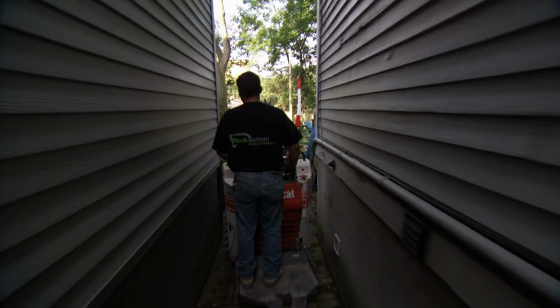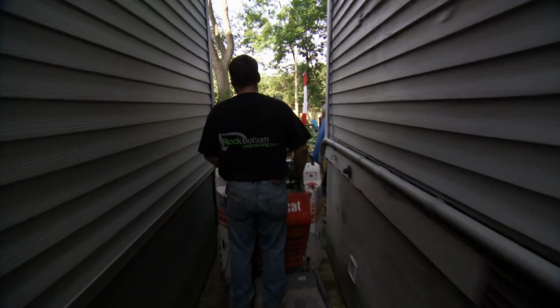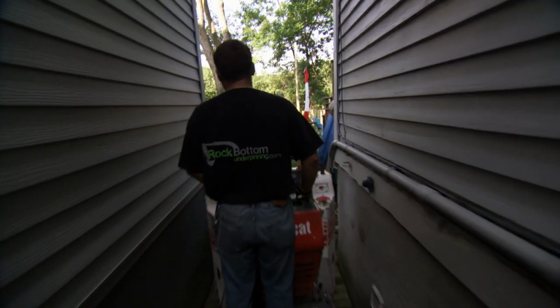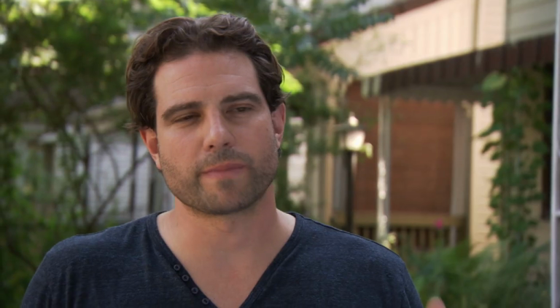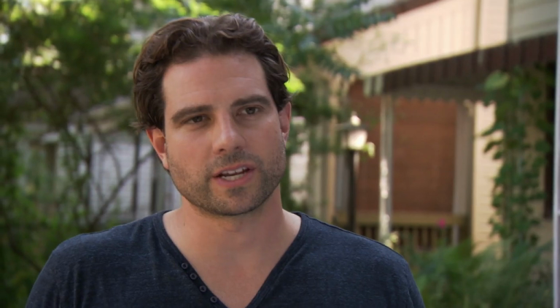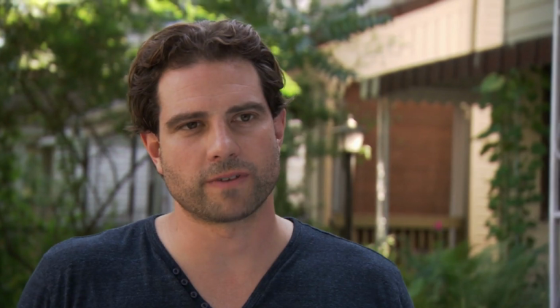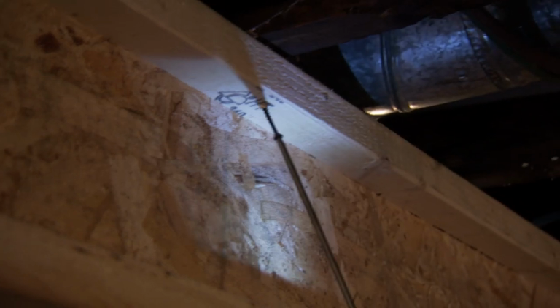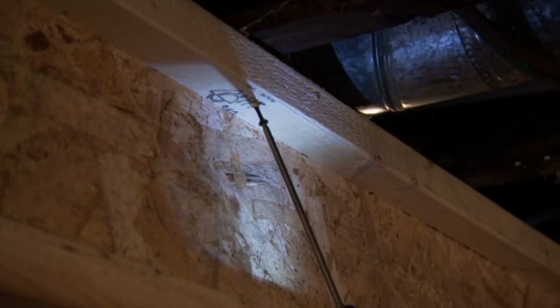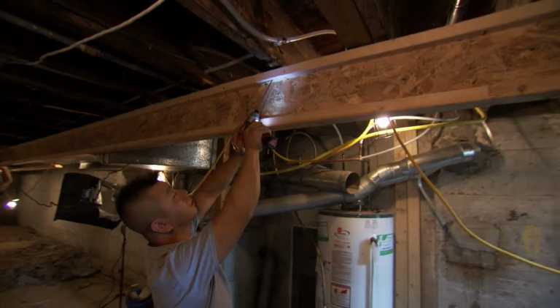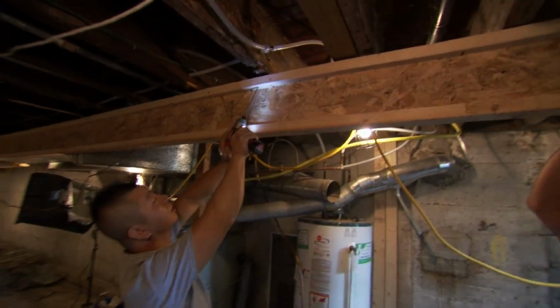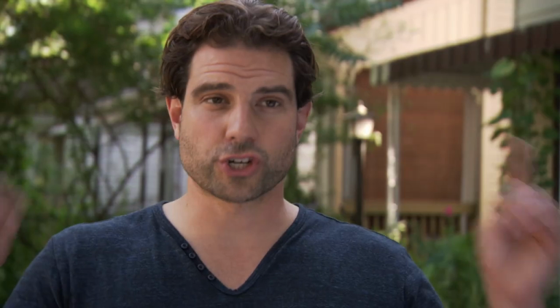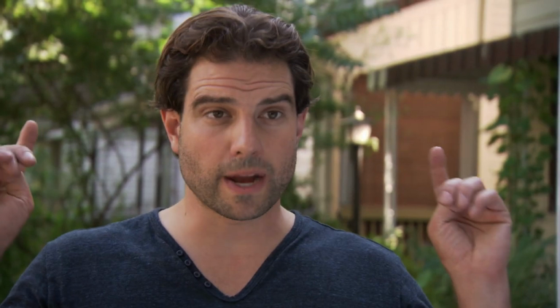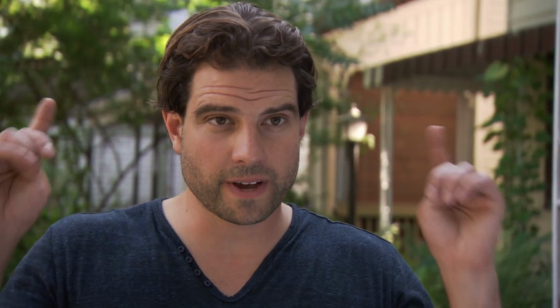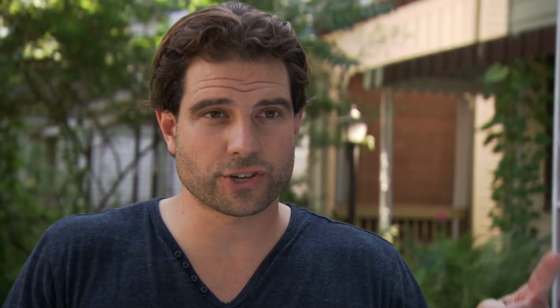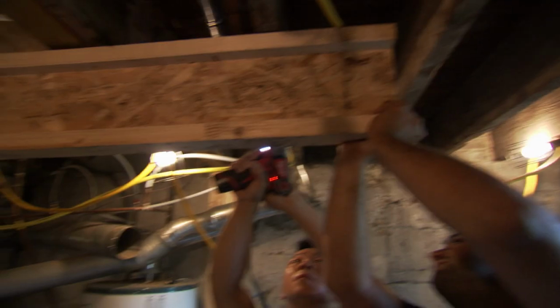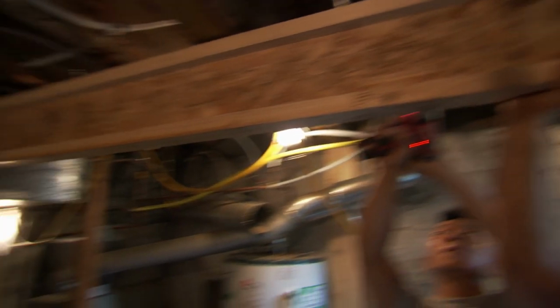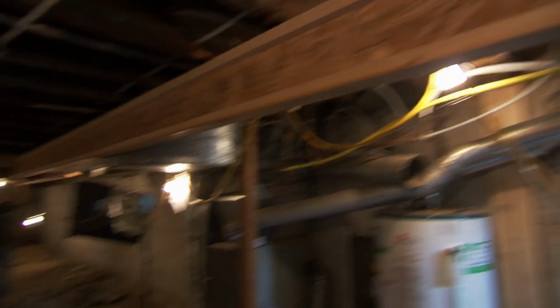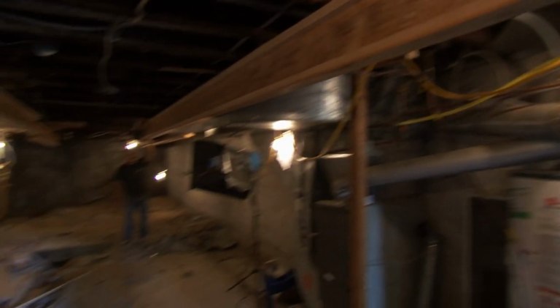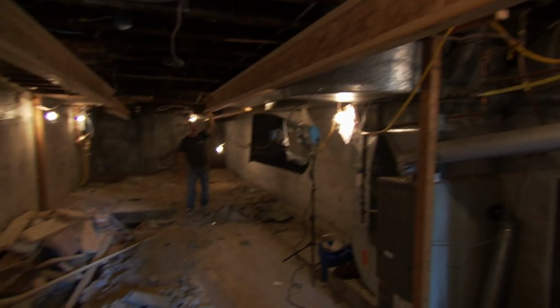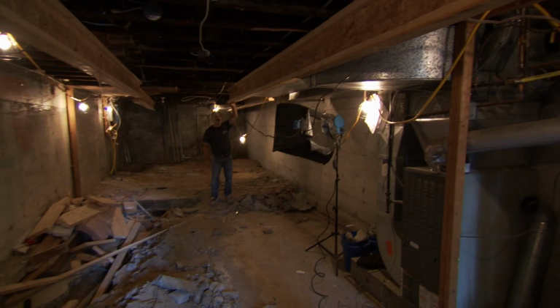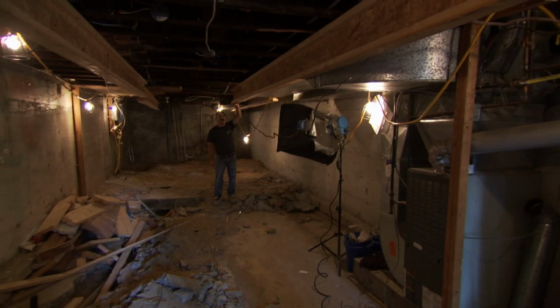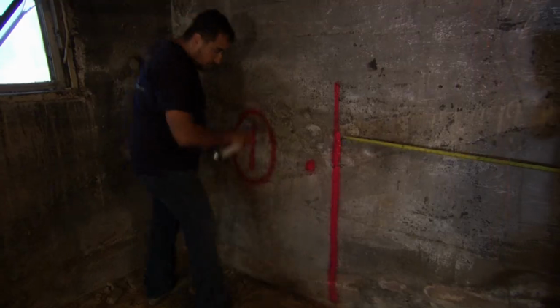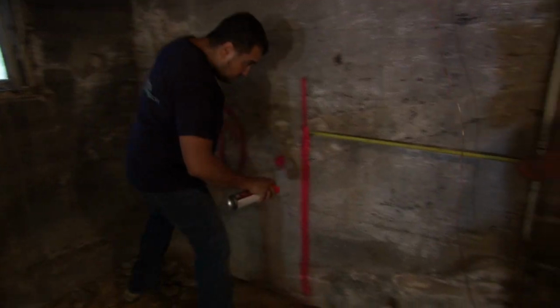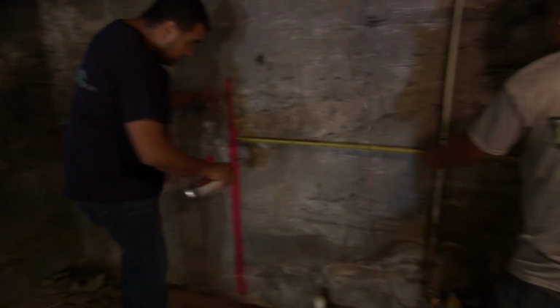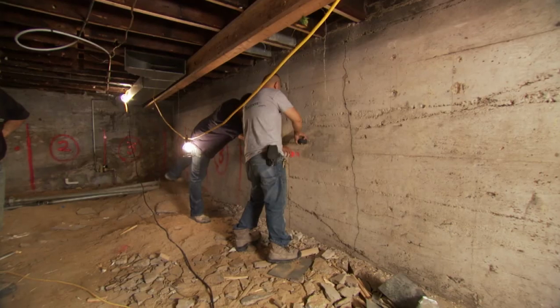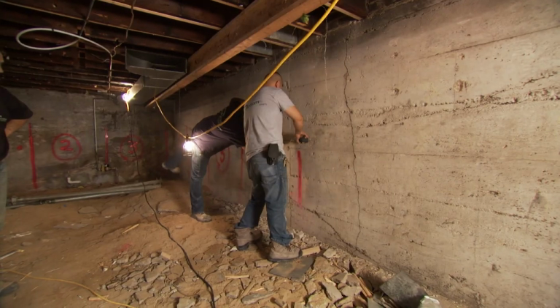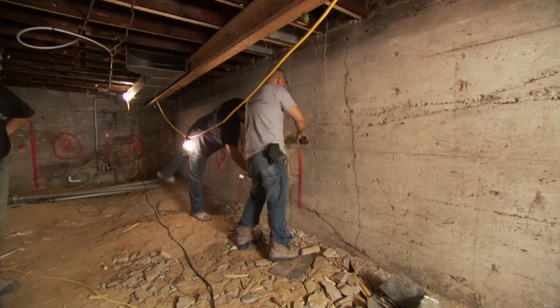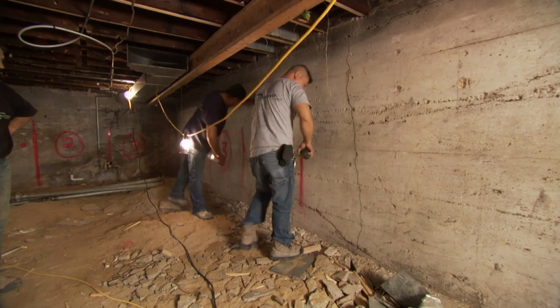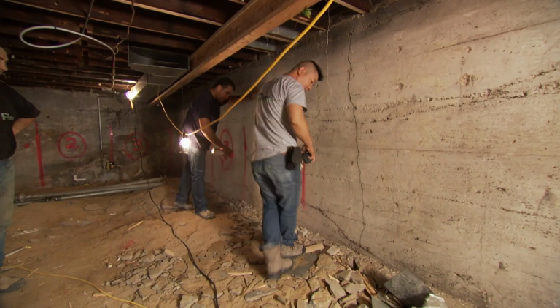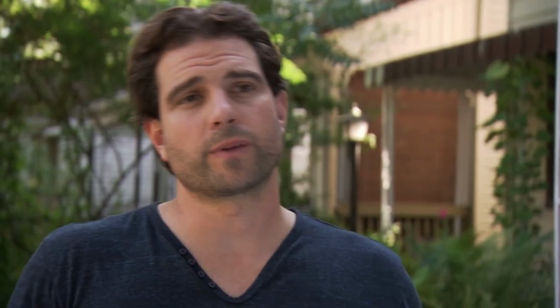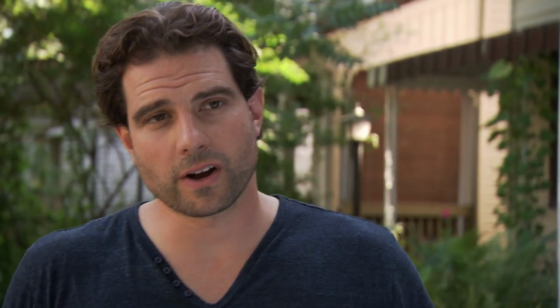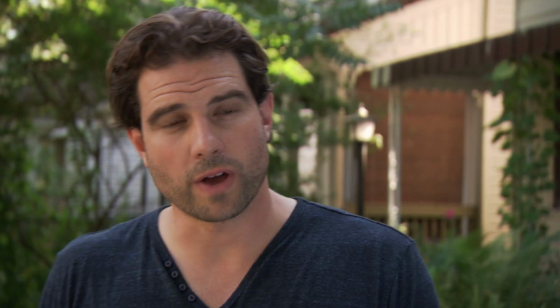Underpinning is a big process and there are many stages involved. We're going to shore up the foundation by putting in some temporary walls in the middle of the home. Then we're going to divide up the foundation wall in four-foot sections. Then we're going to bring in our equipment.